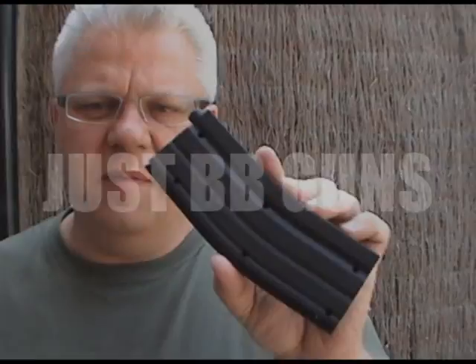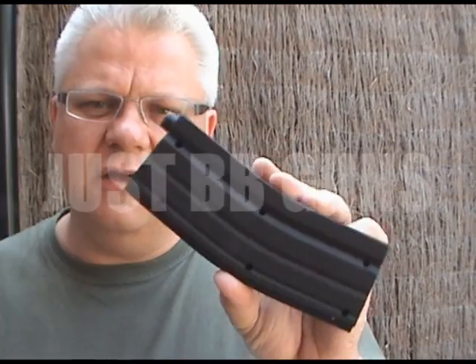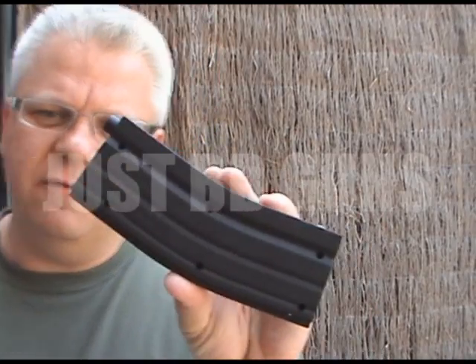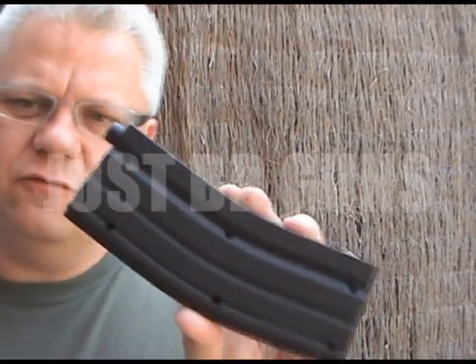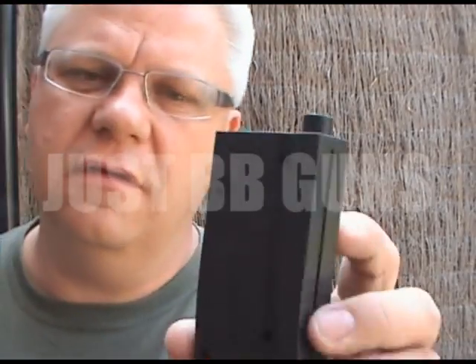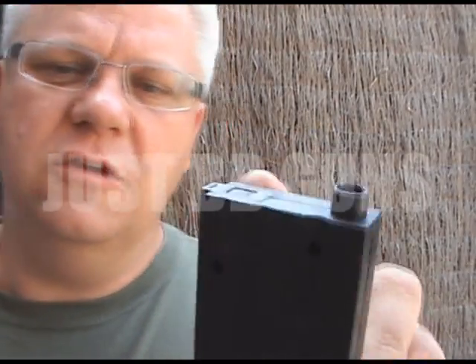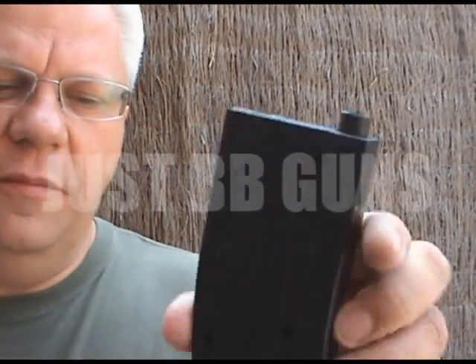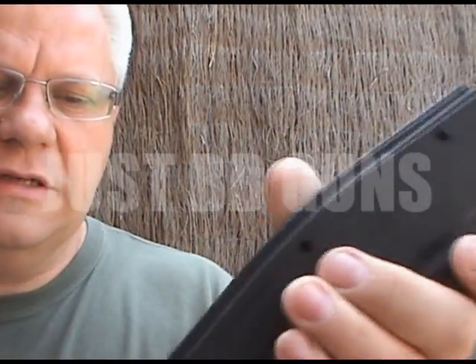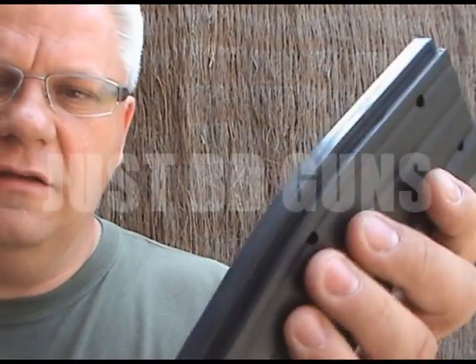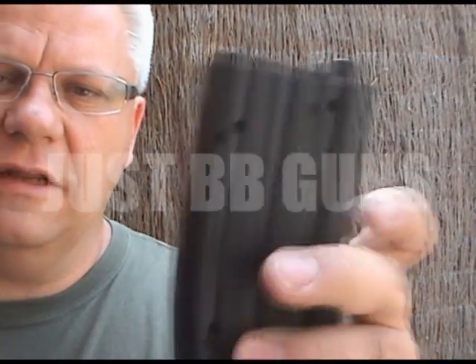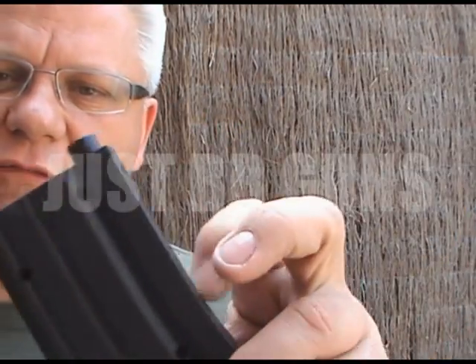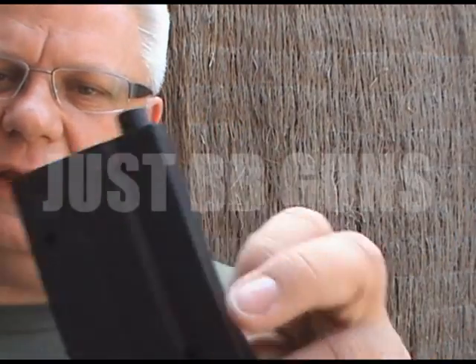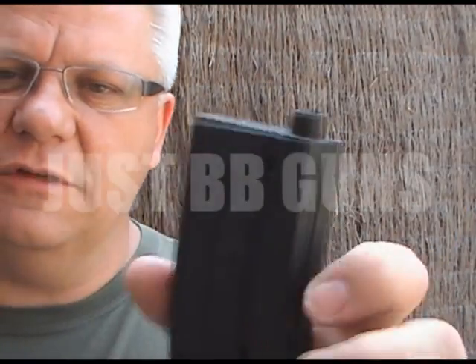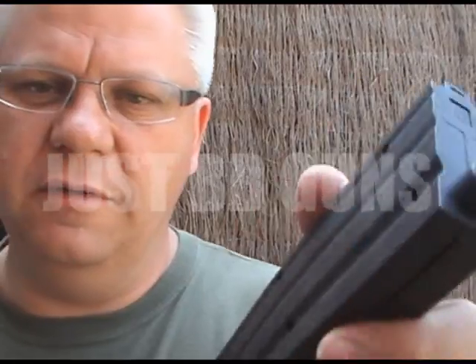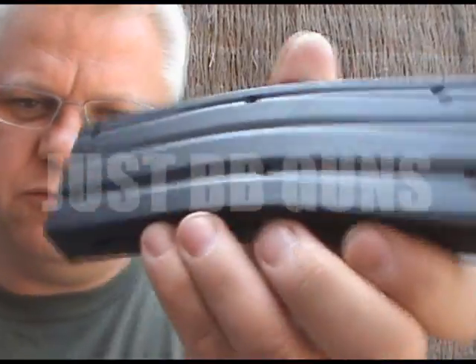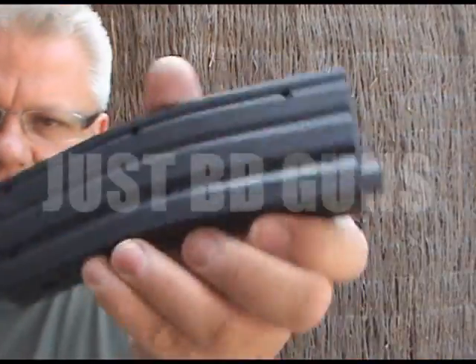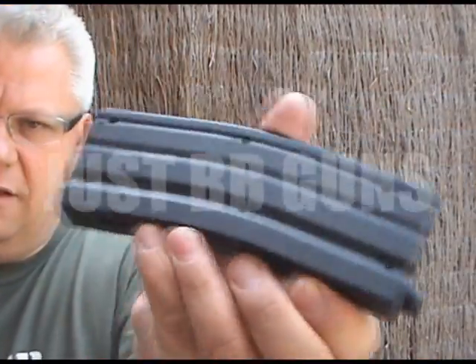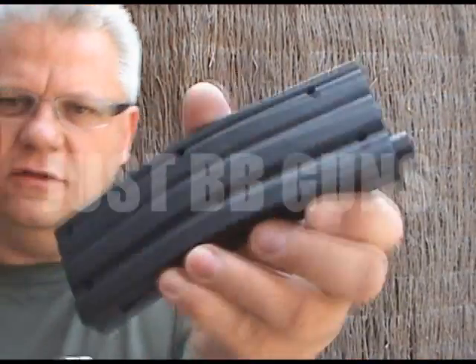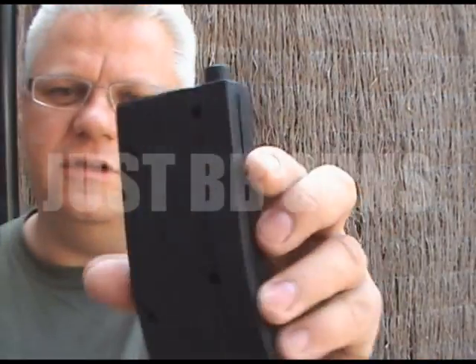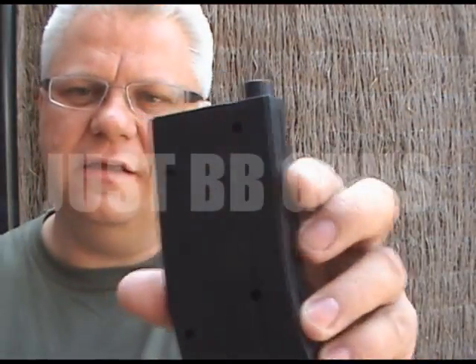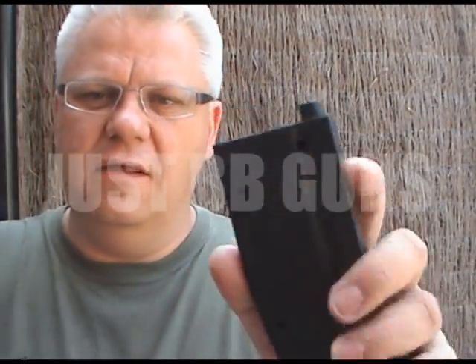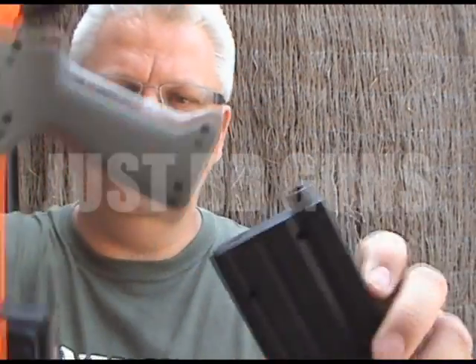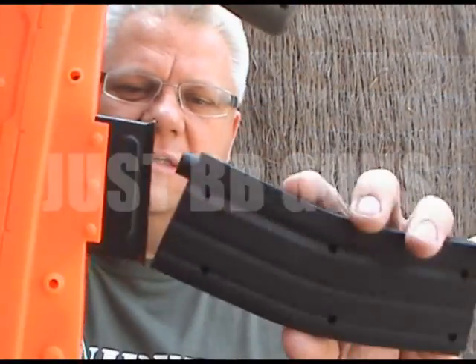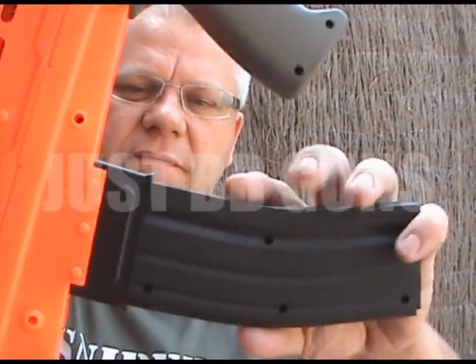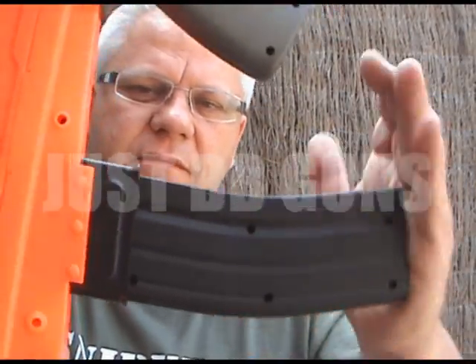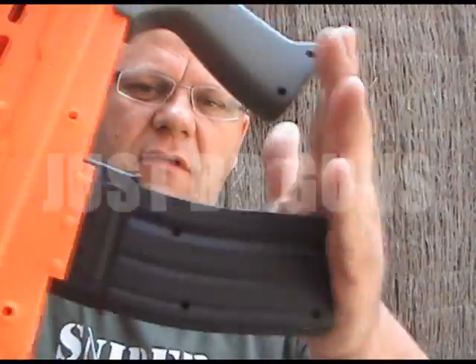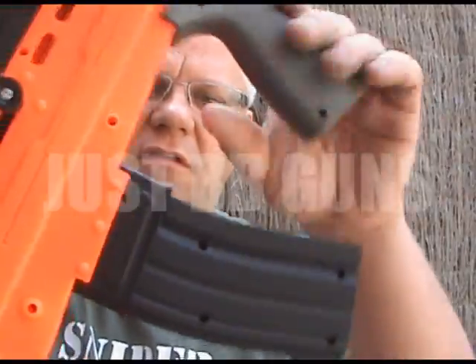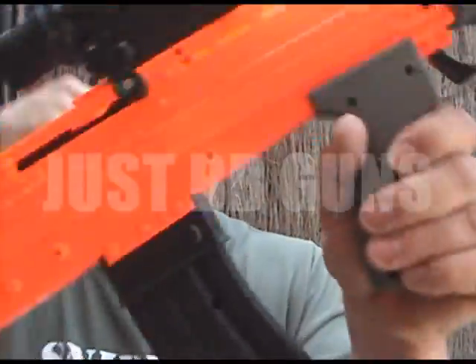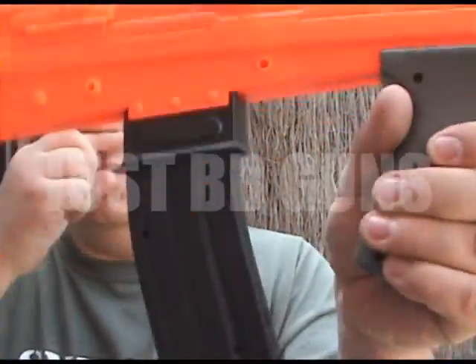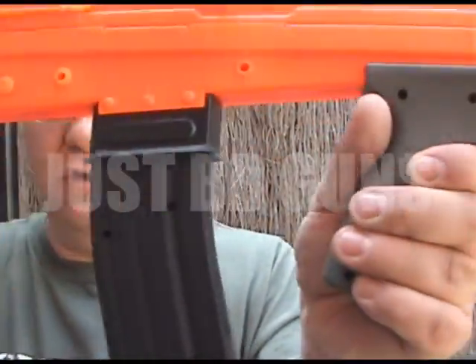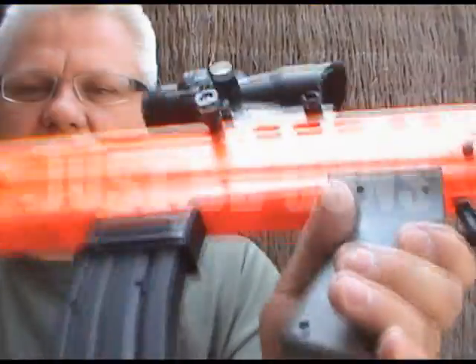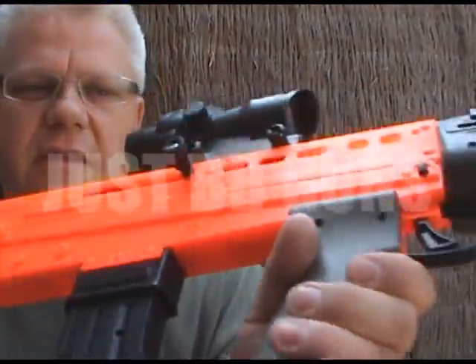All in there, ready to go. The magazine holds about 400 — just pour them in as I say. You can reload at any time just by pulling down the spring and giving it a shake. Let's insert it into the gun. Absolutely nice and solid in the gun there.